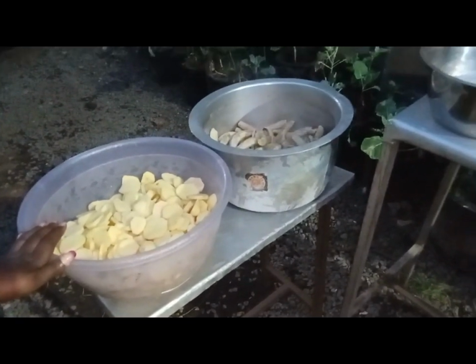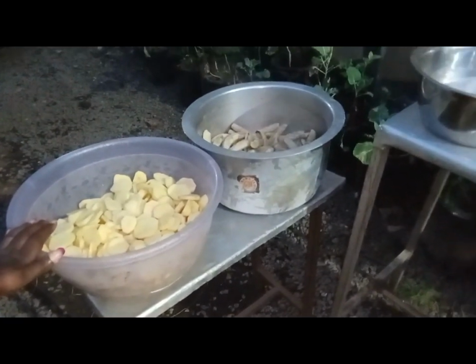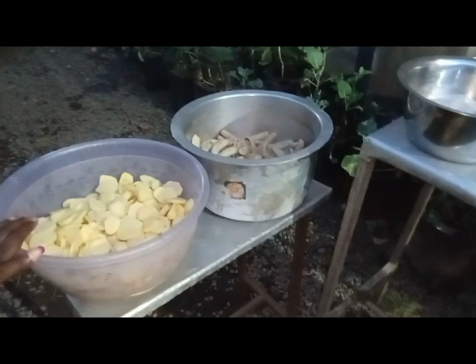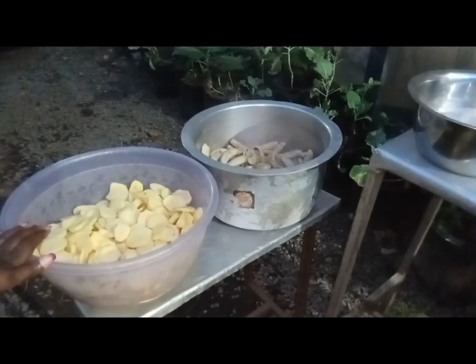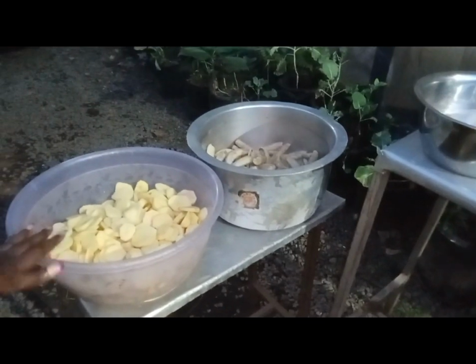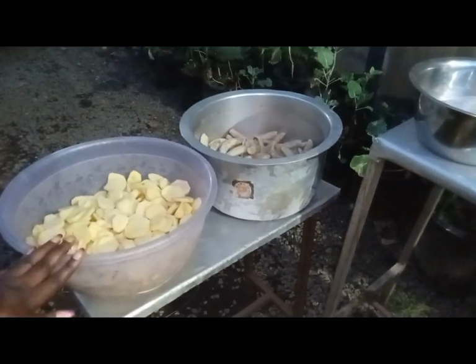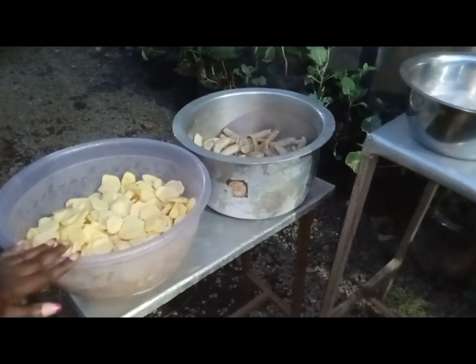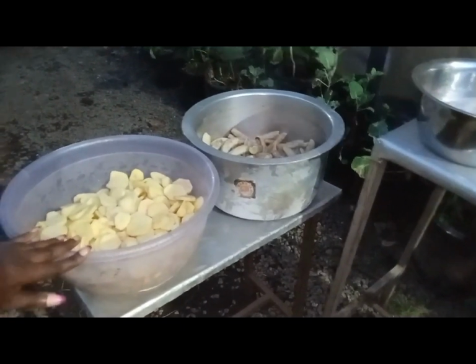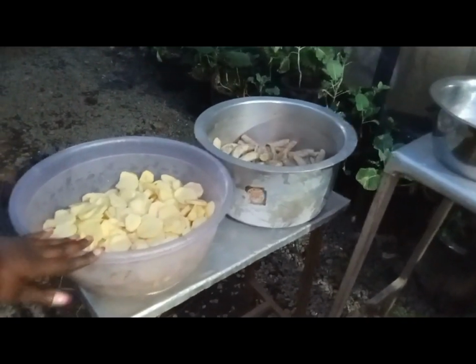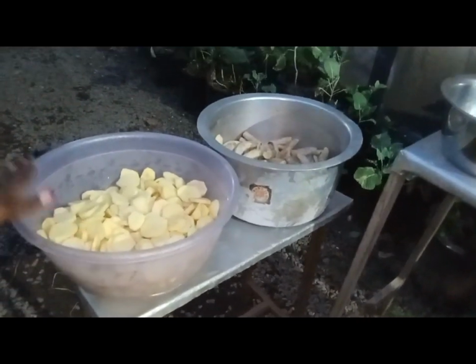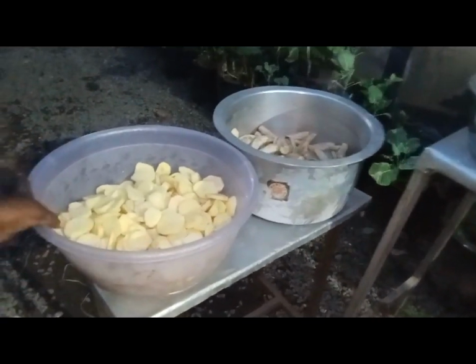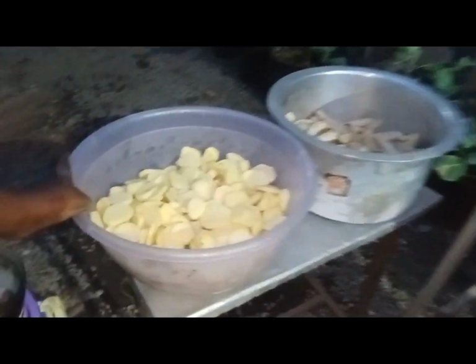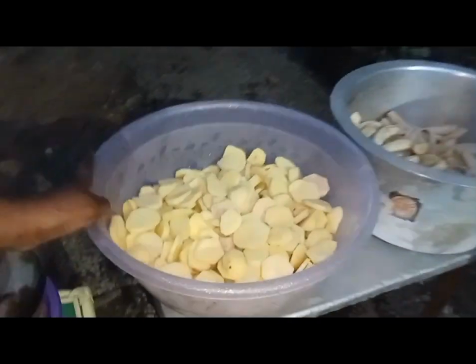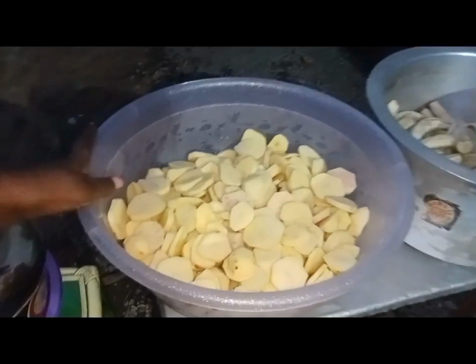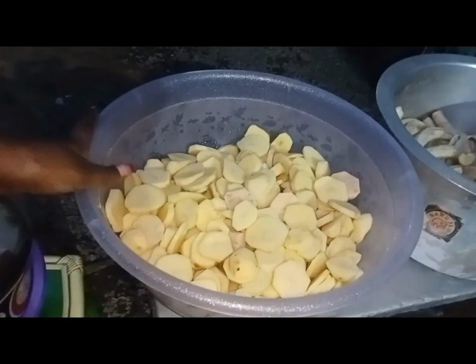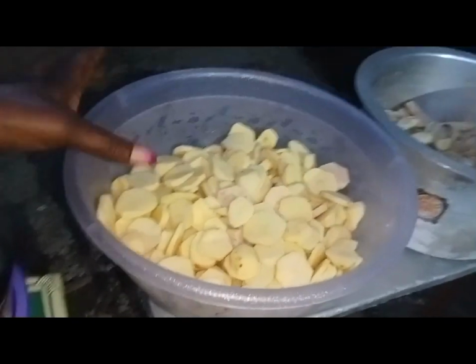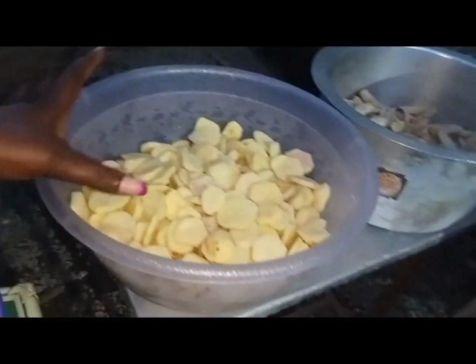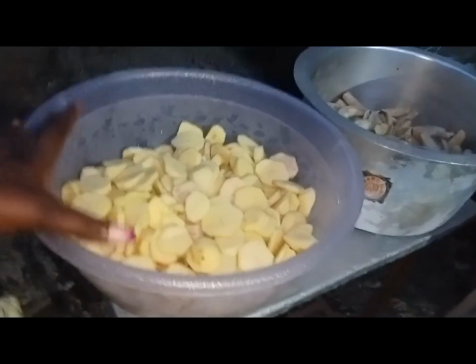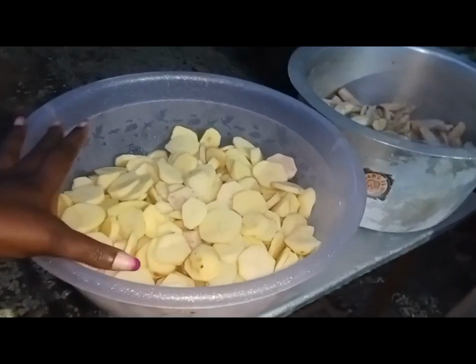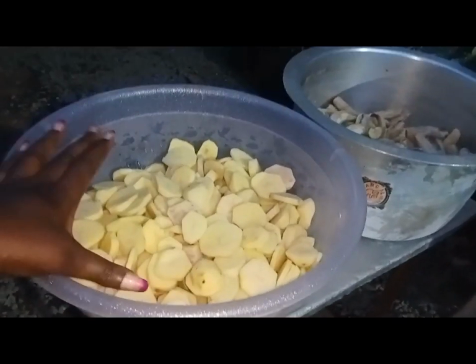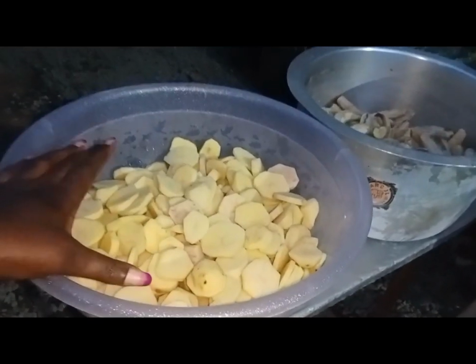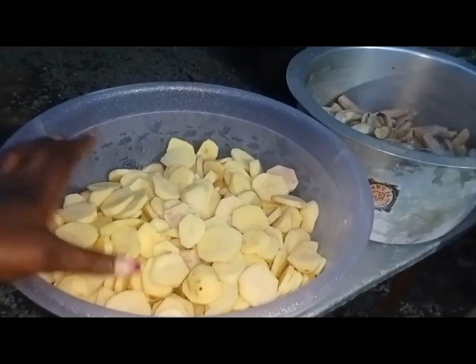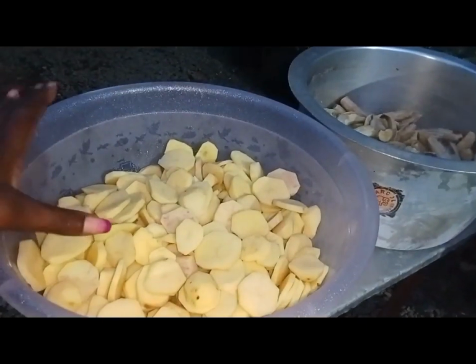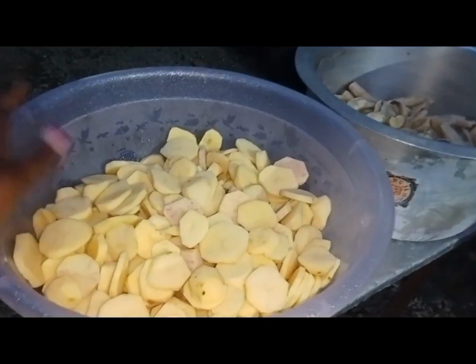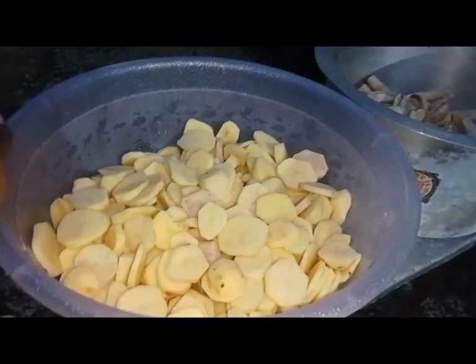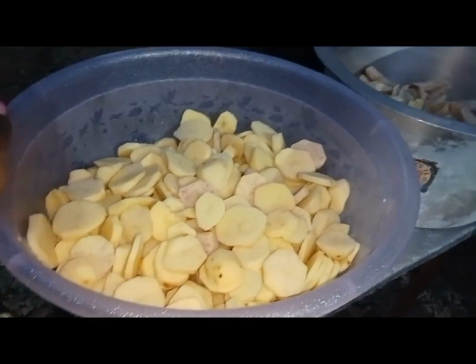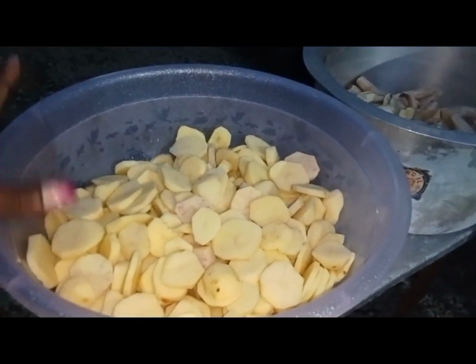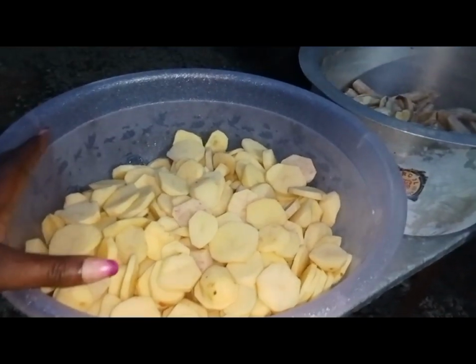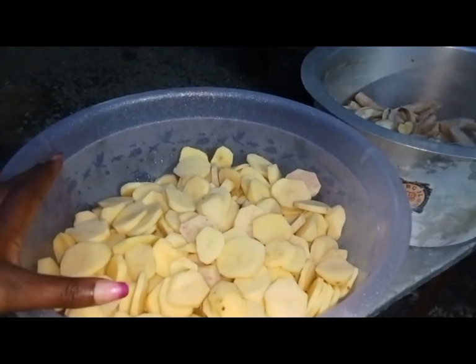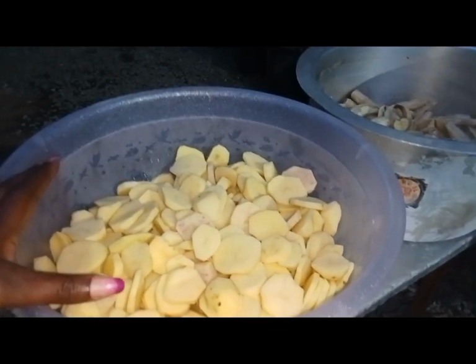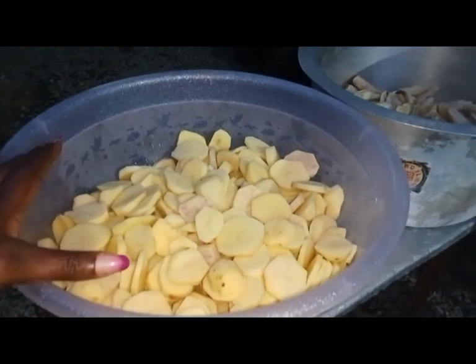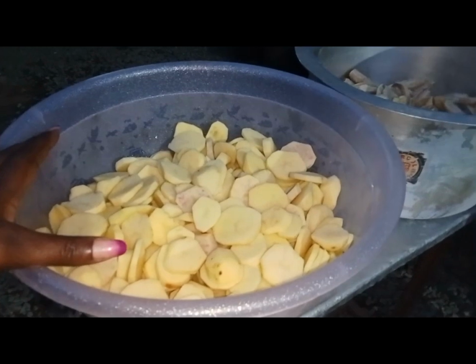I have Nansito here. Today I want to show you my recipe. I have my potatoes here, I have sliced them, they are clean. I want to make the sautéed potatoes.